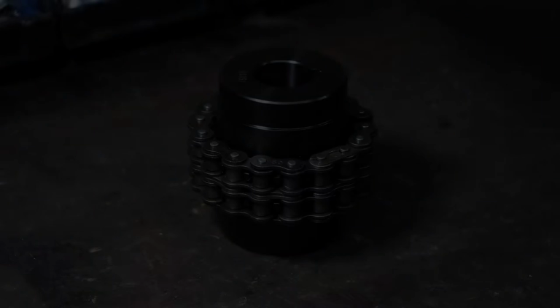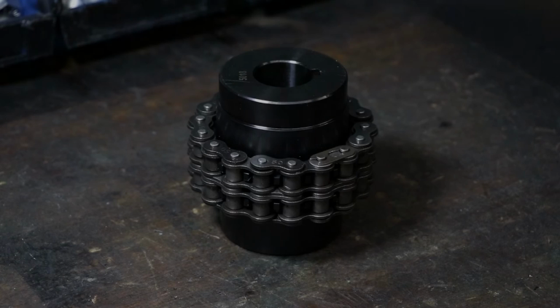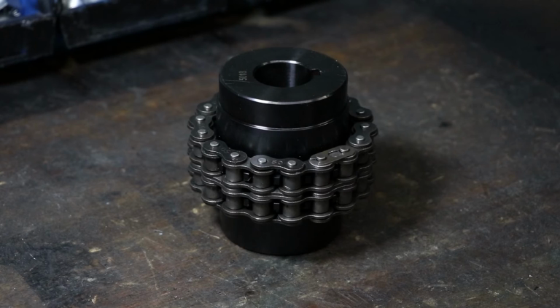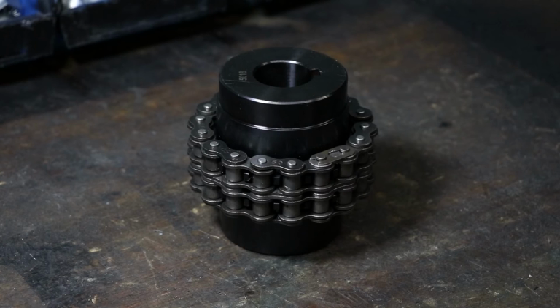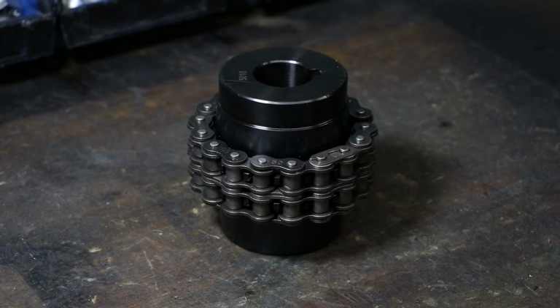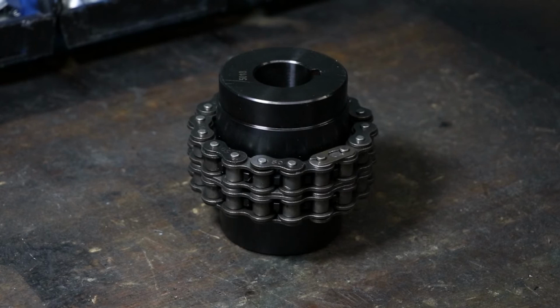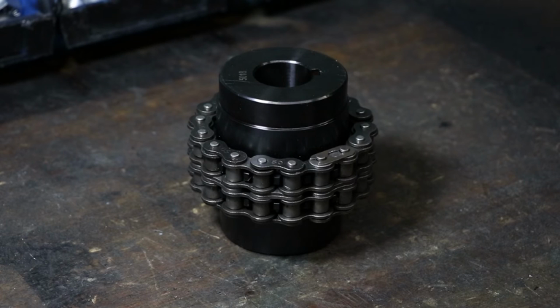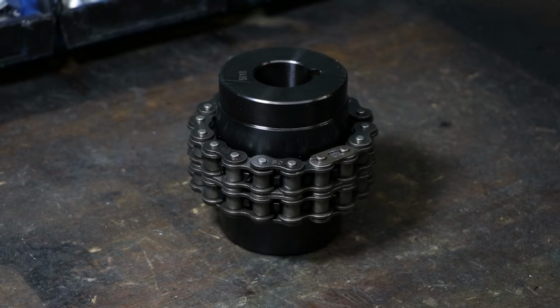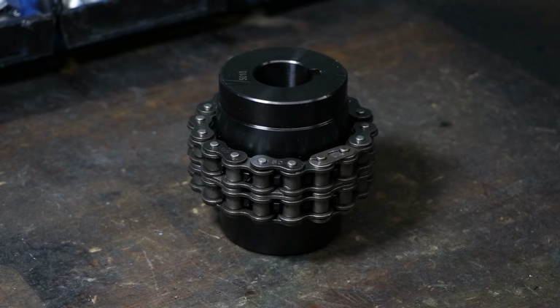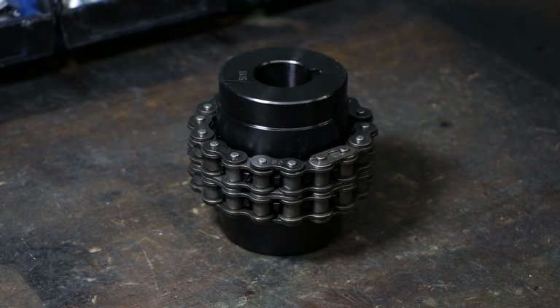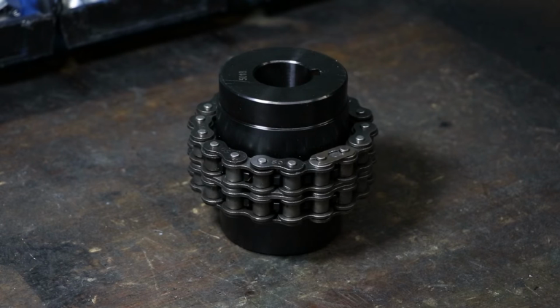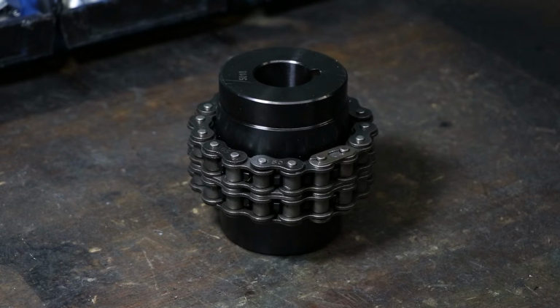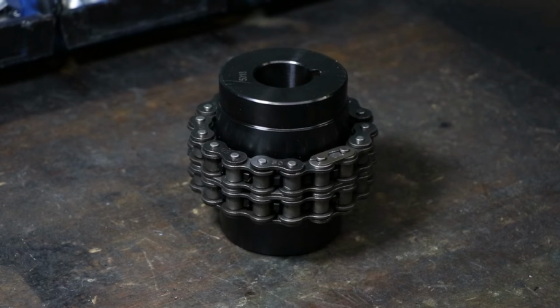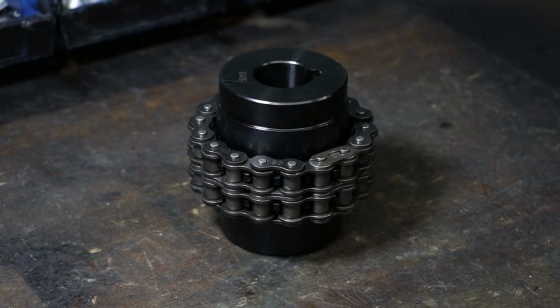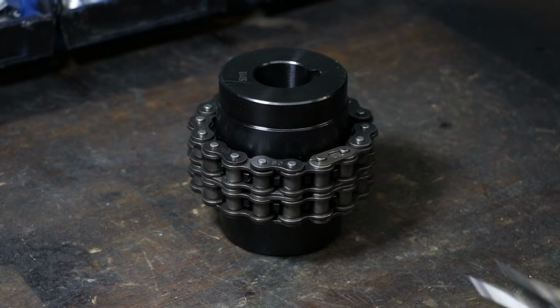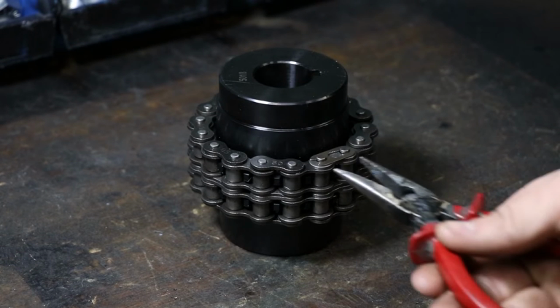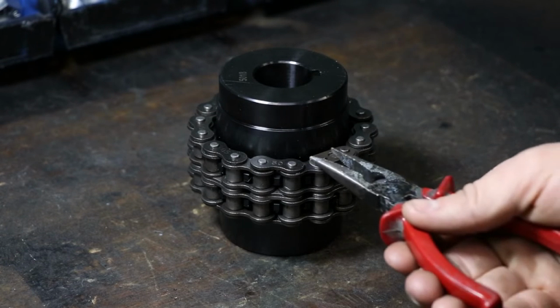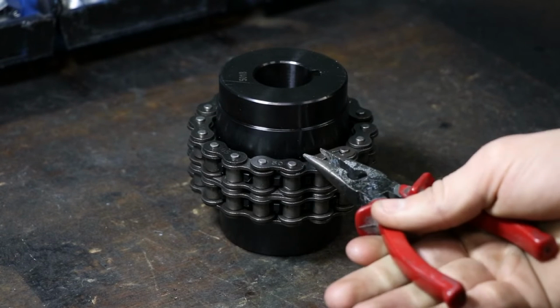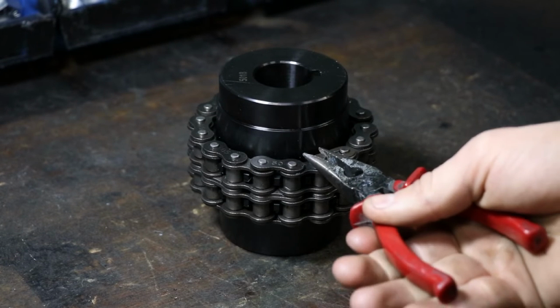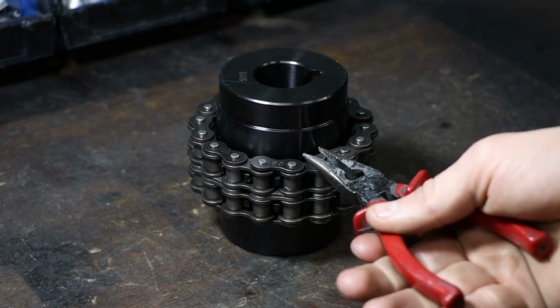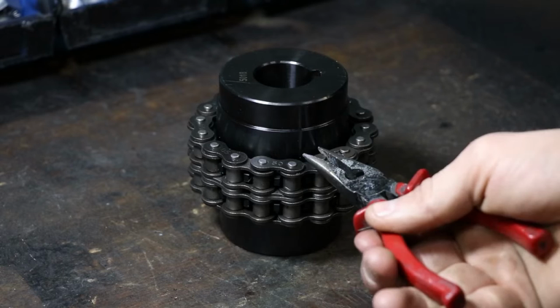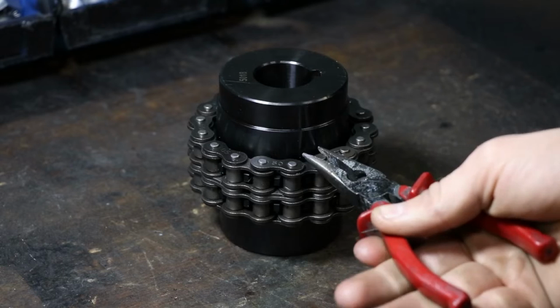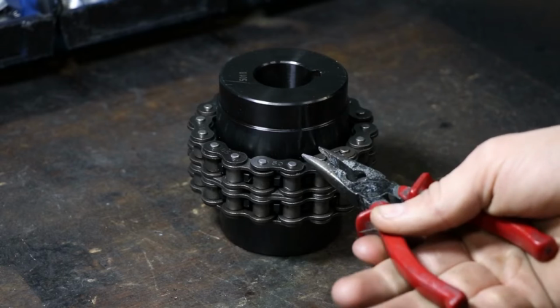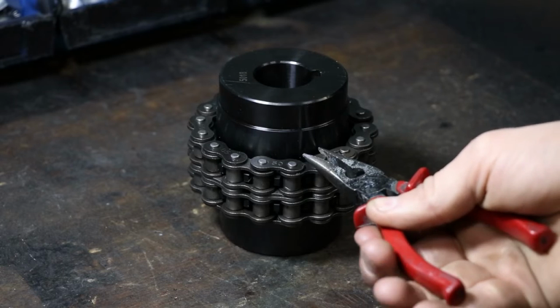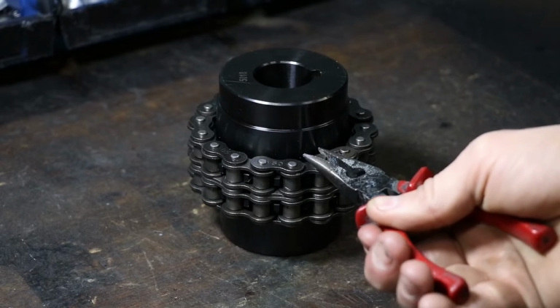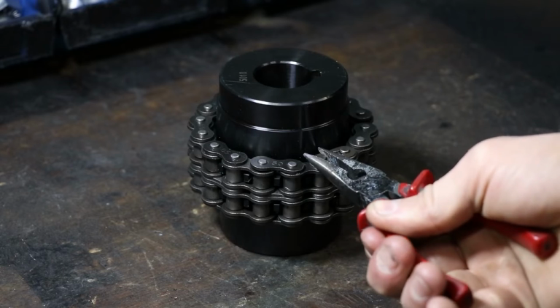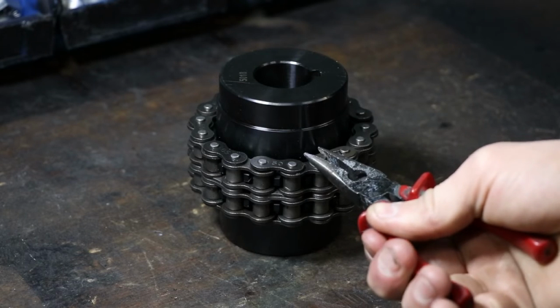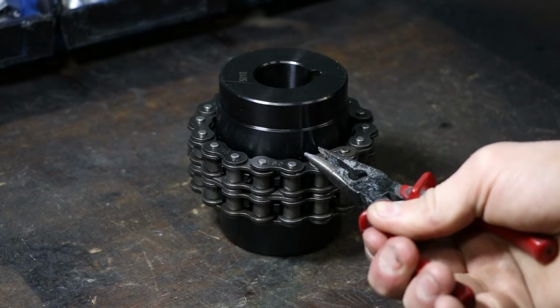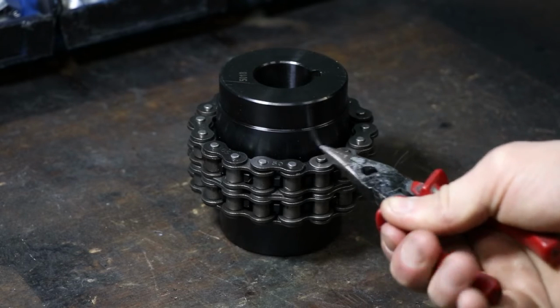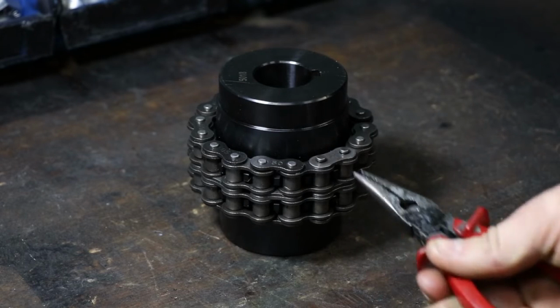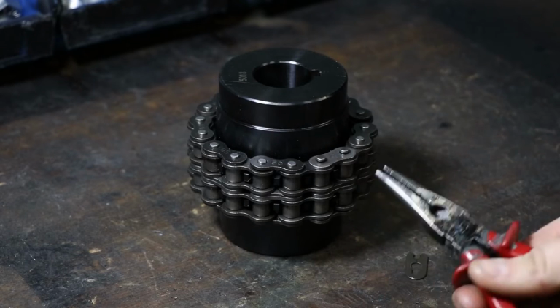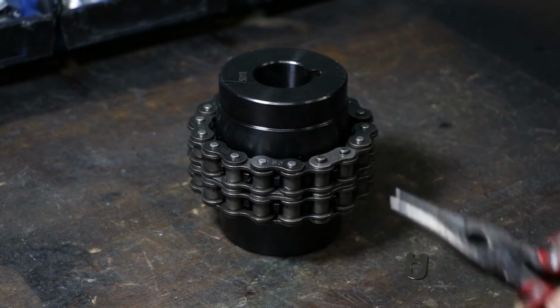In this video, we will be showing you how to remove and install the chain on a chain coupler. Find a link clip on your chain, and using needle nose pliers, remove the clip.